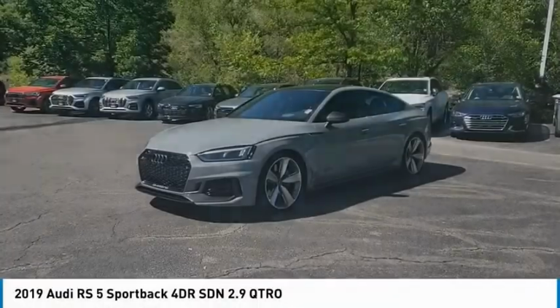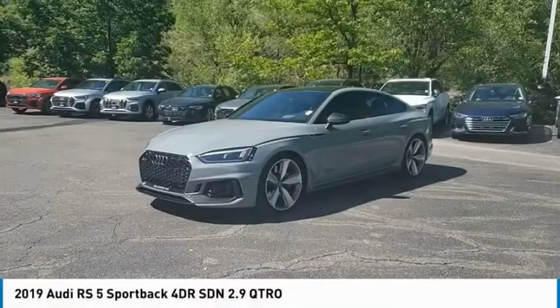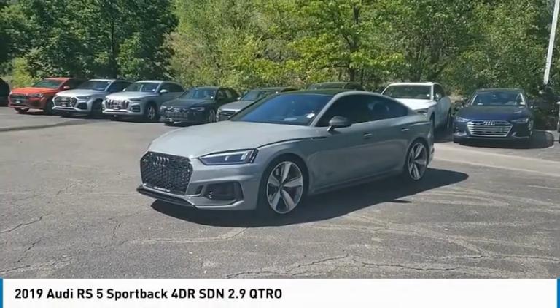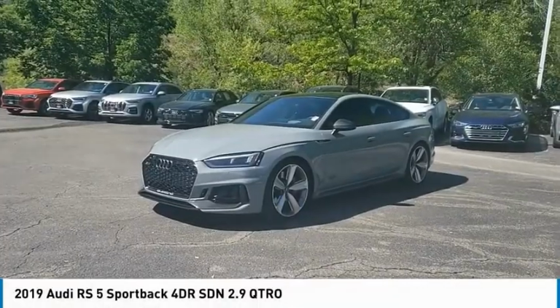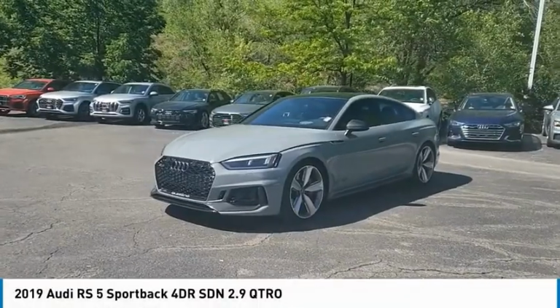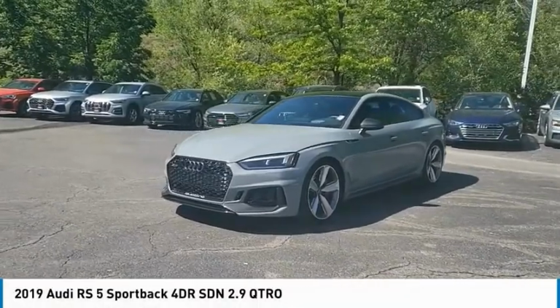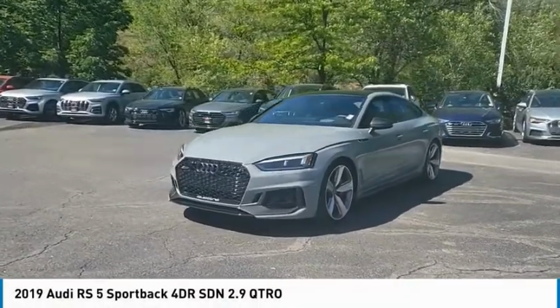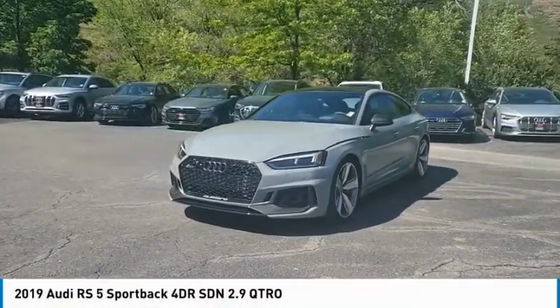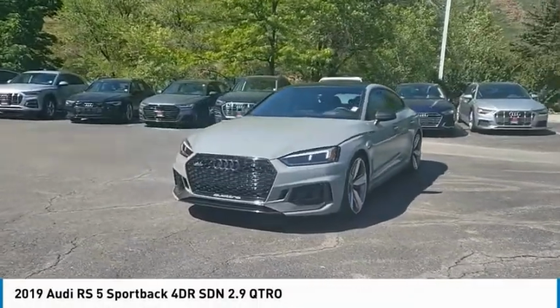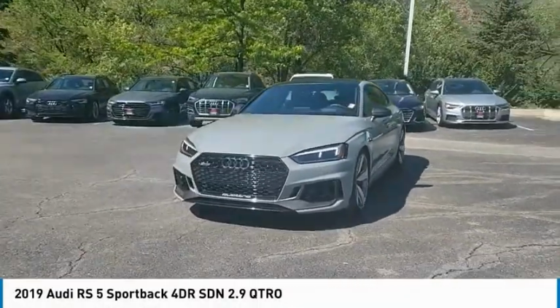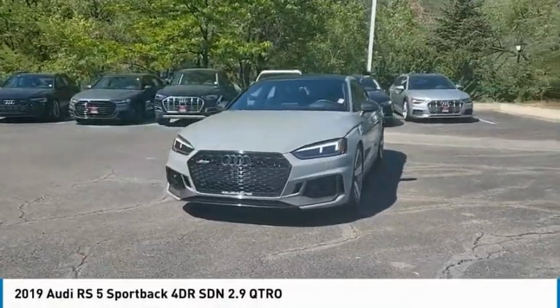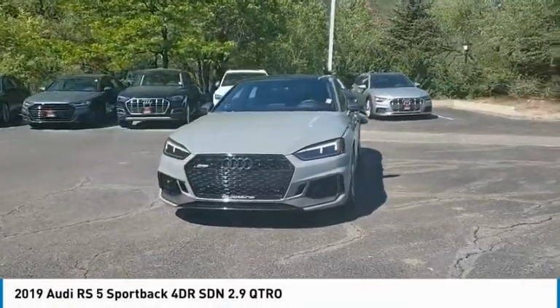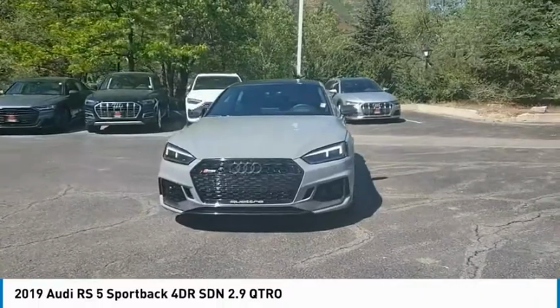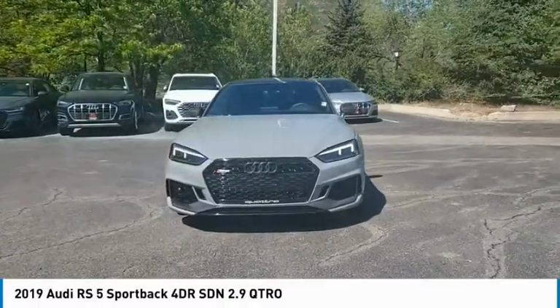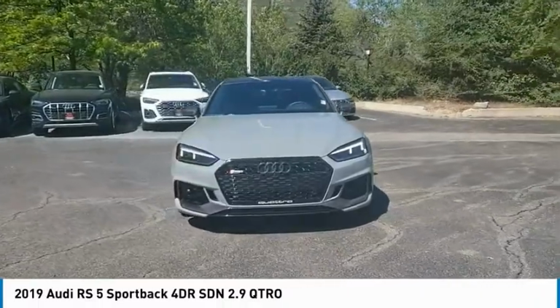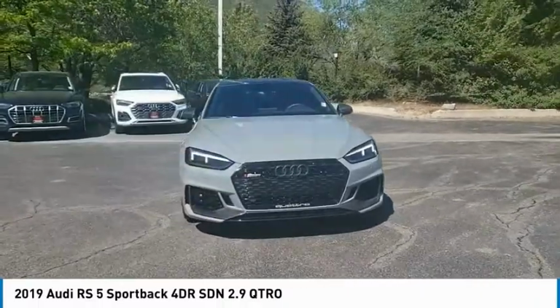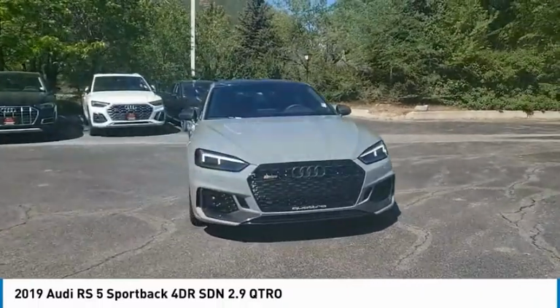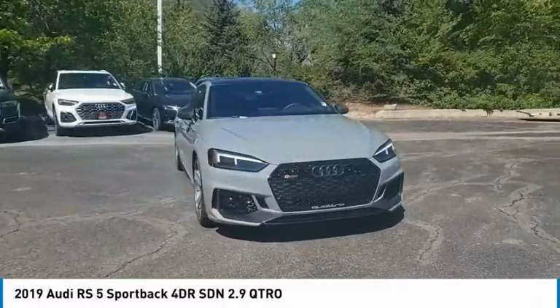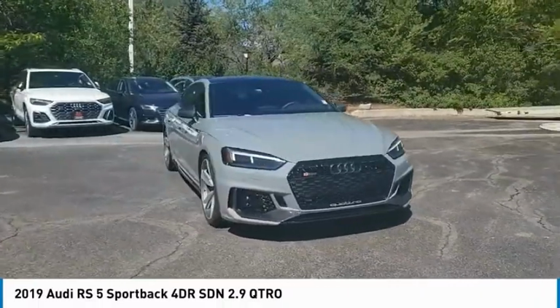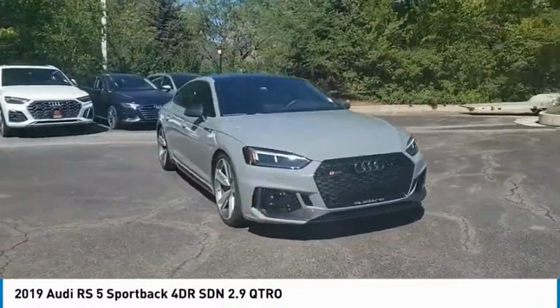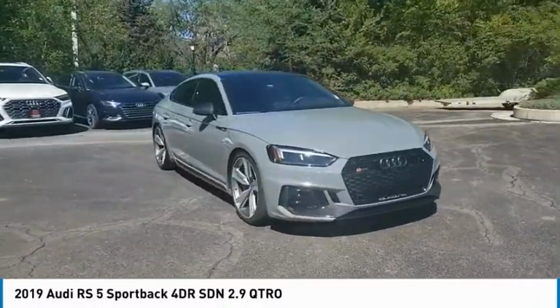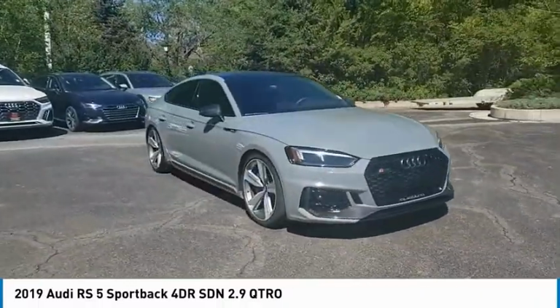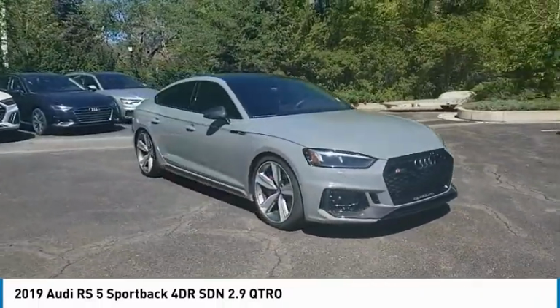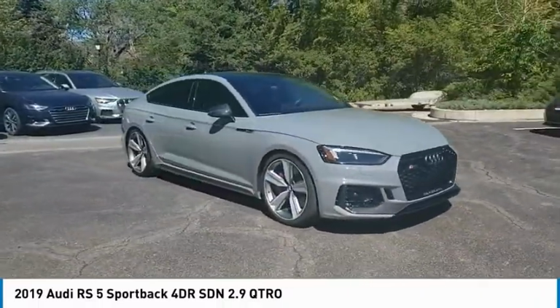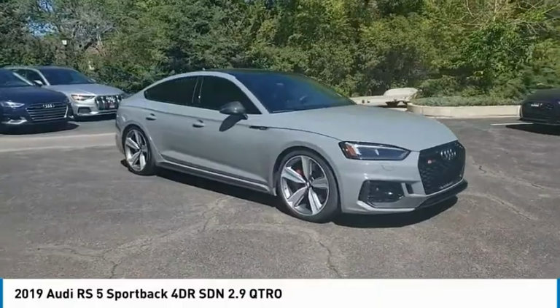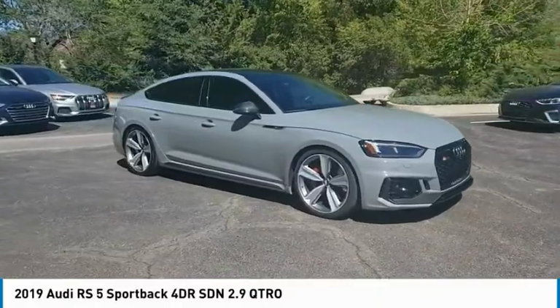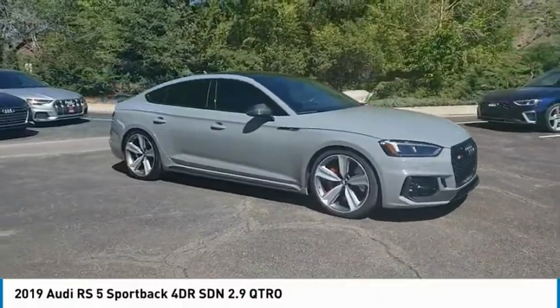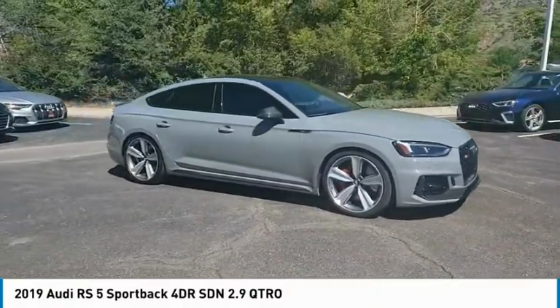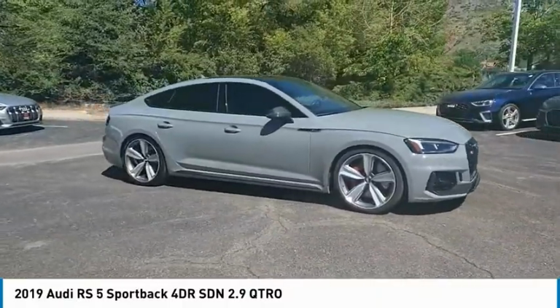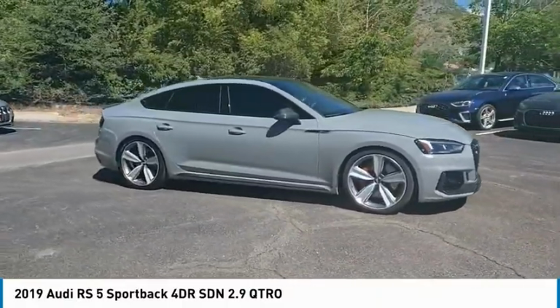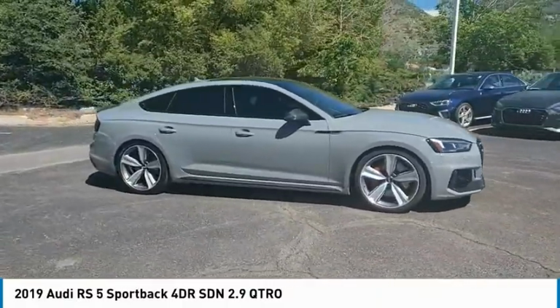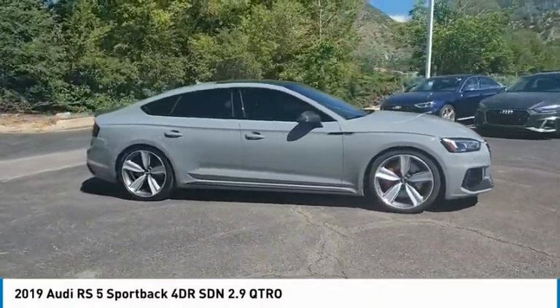Pick up this great vehicle, which is available today. This could be the one you've been searching for. Contact the dealer today and get behind the wheel today. This vehicle has less than 15,000 miles. Here are some of this vehicle's great options.